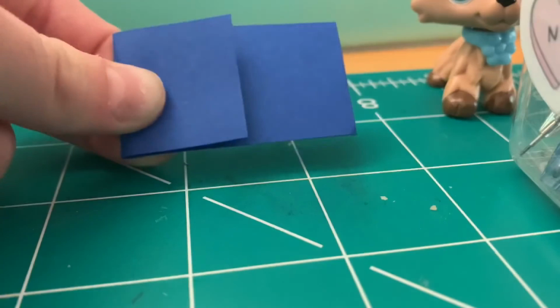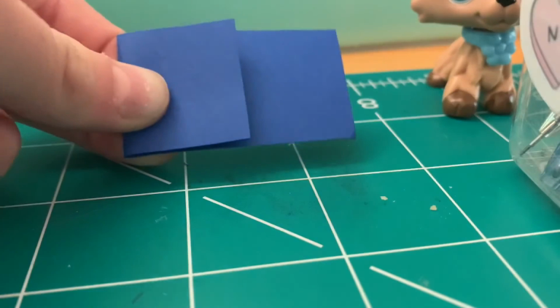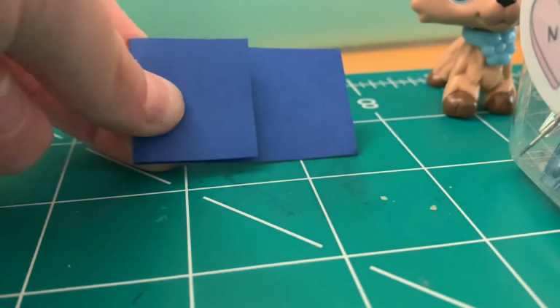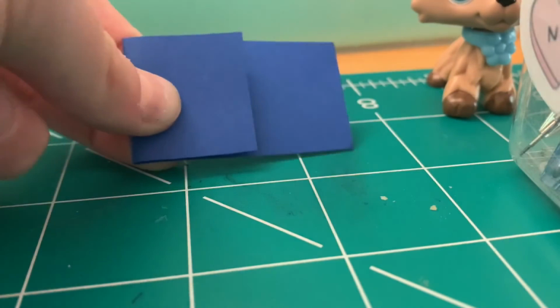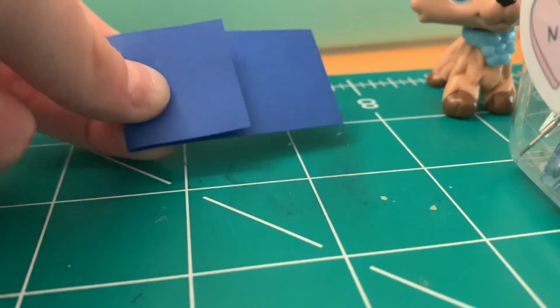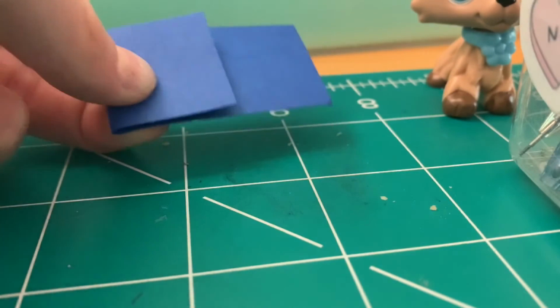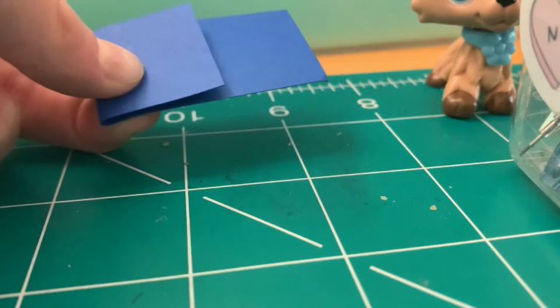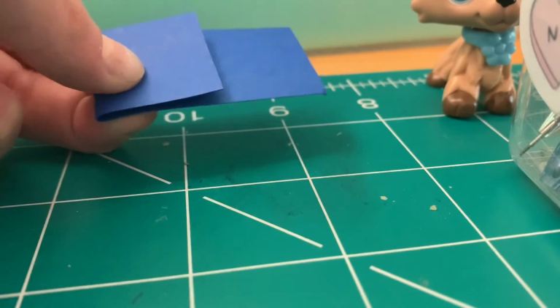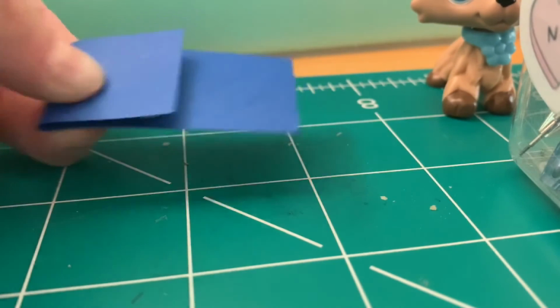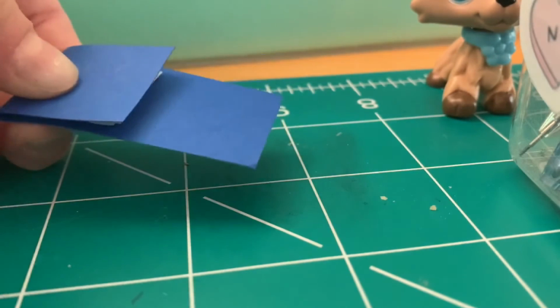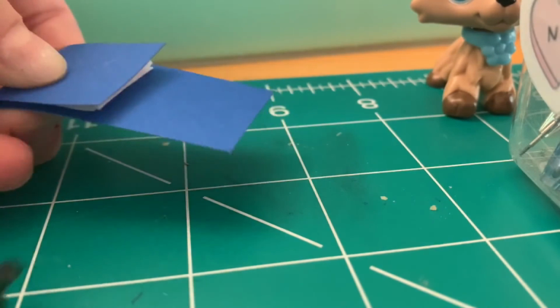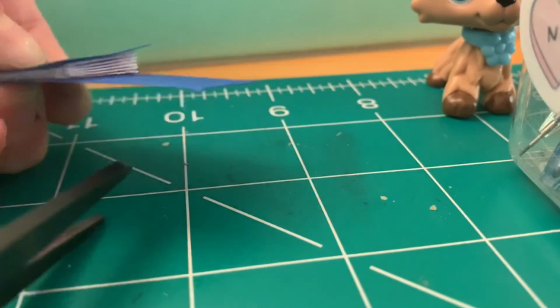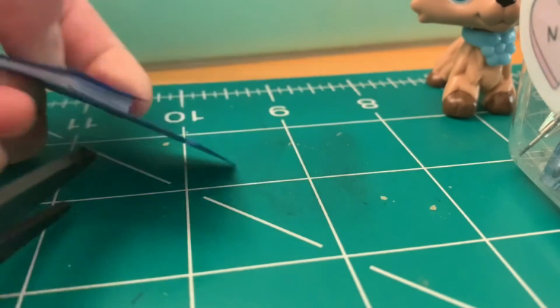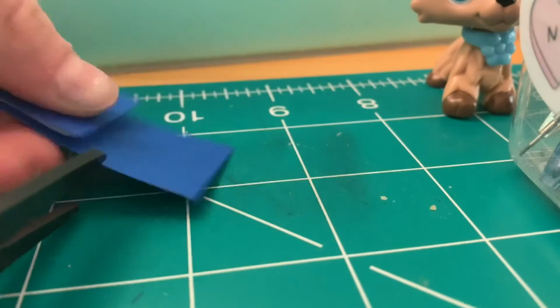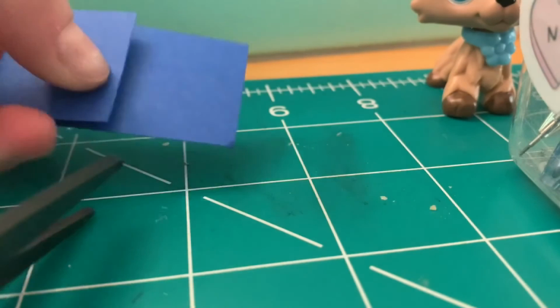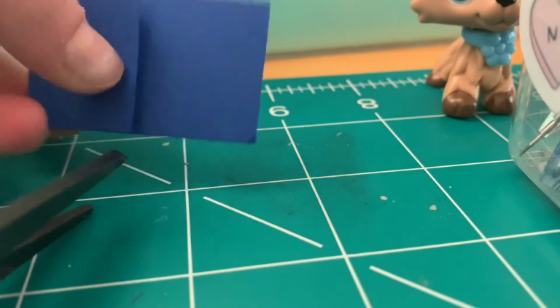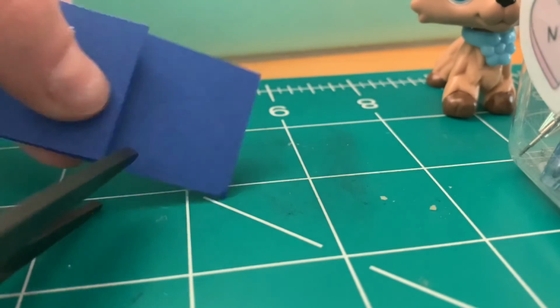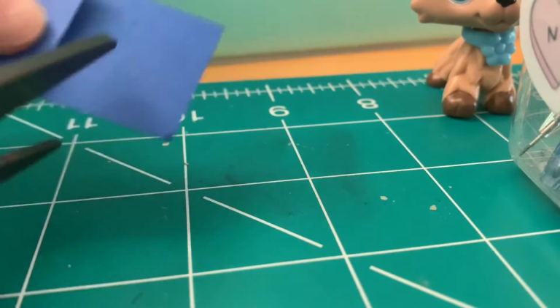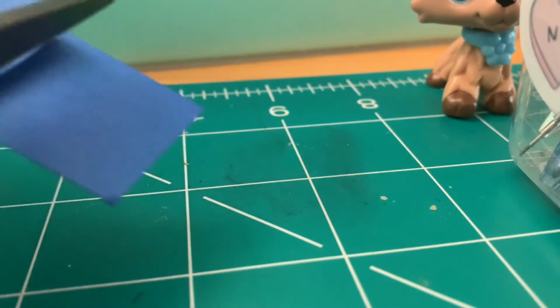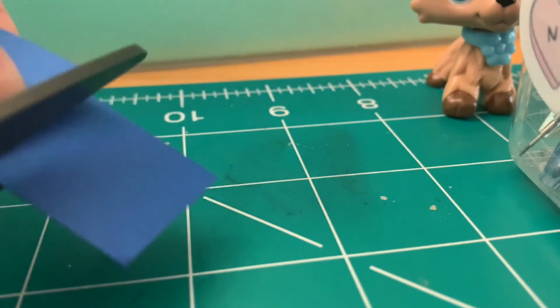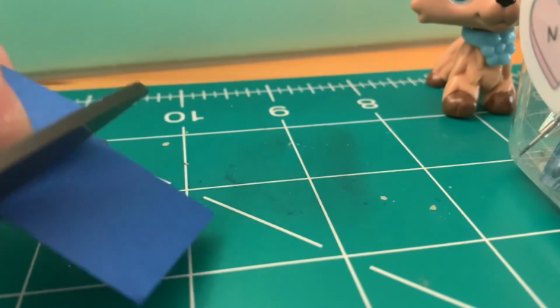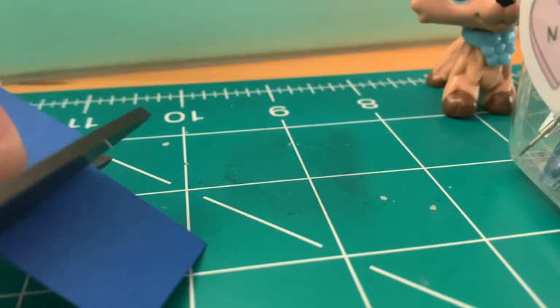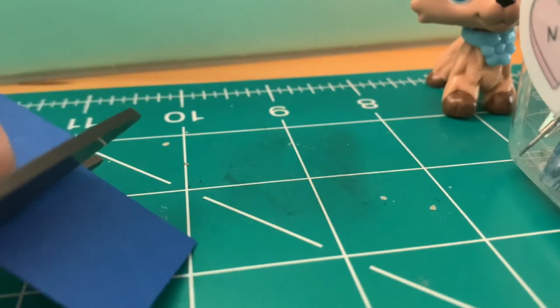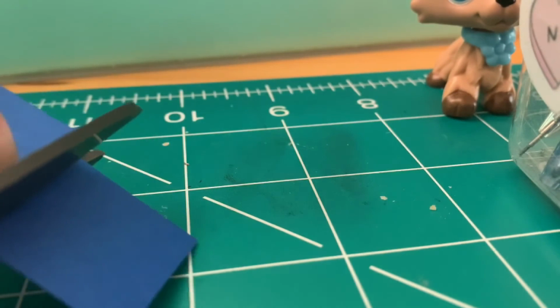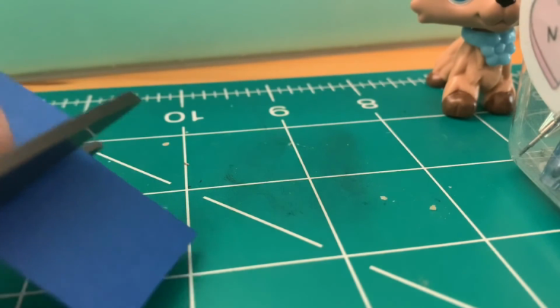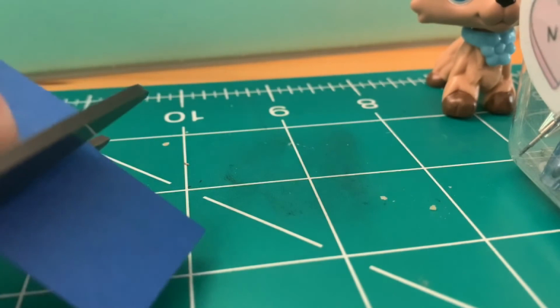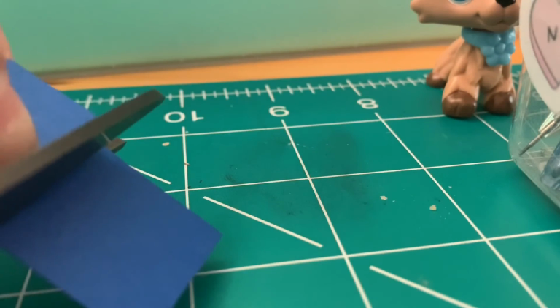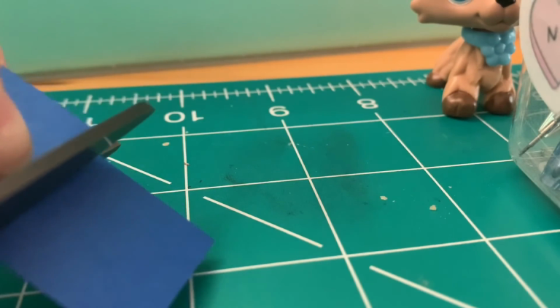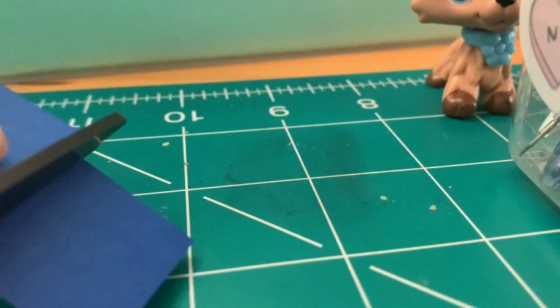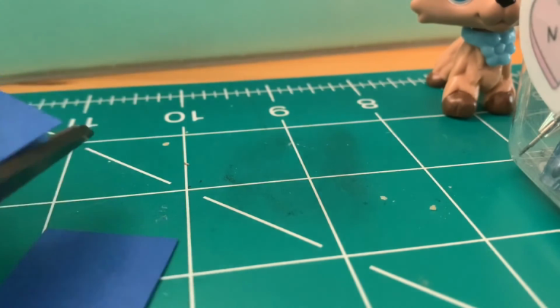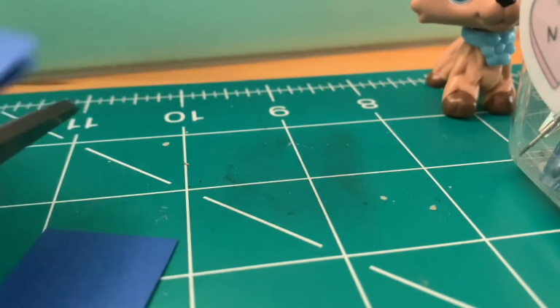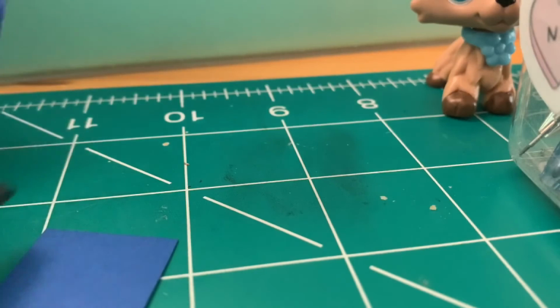Once you've done that, you just want to trim off this extra little bit. I just take this, make sure it's aligned, and cut.